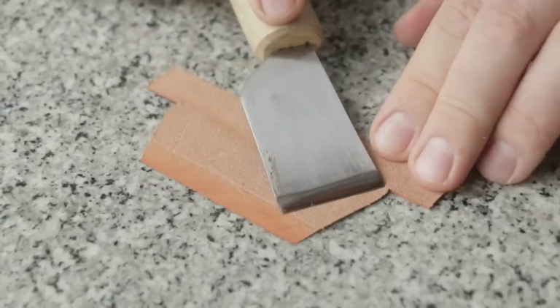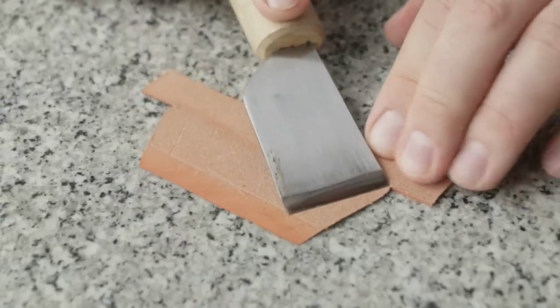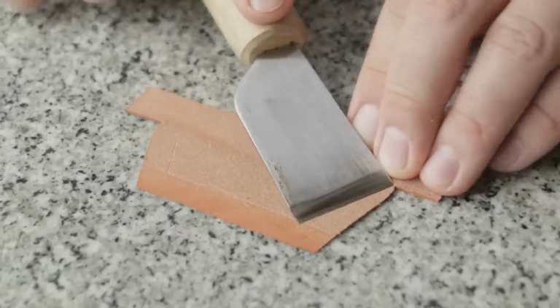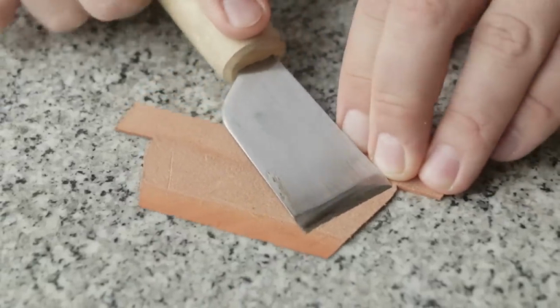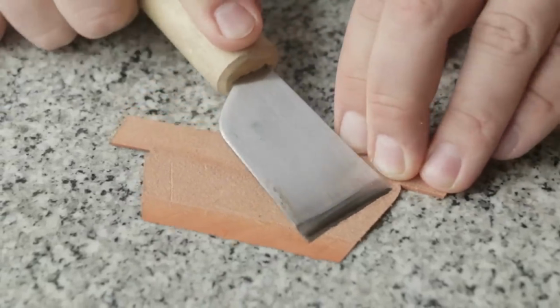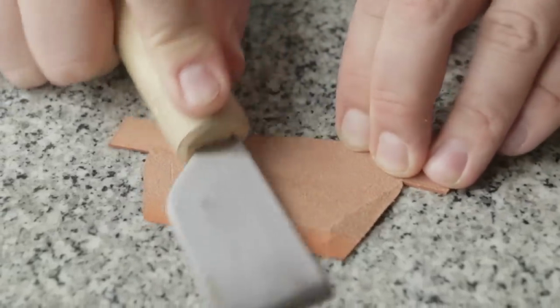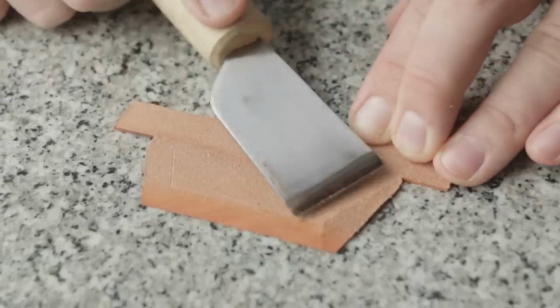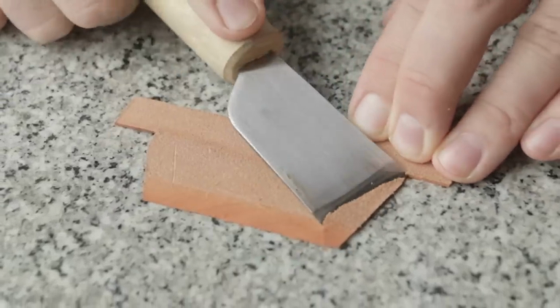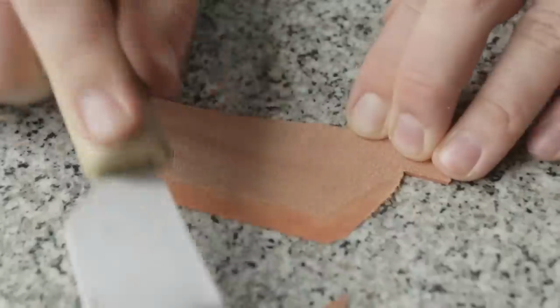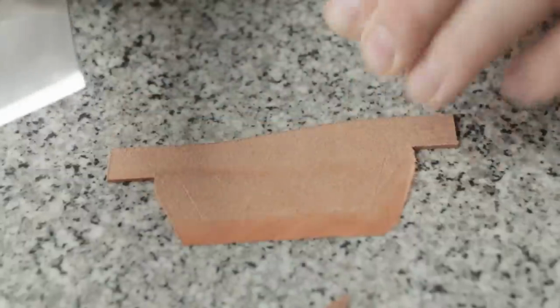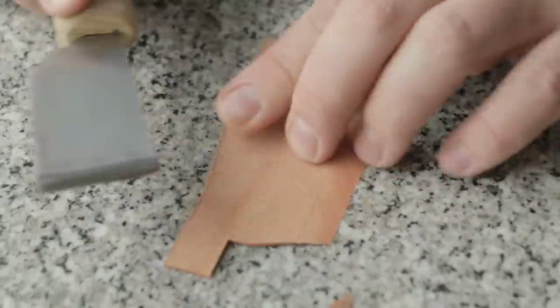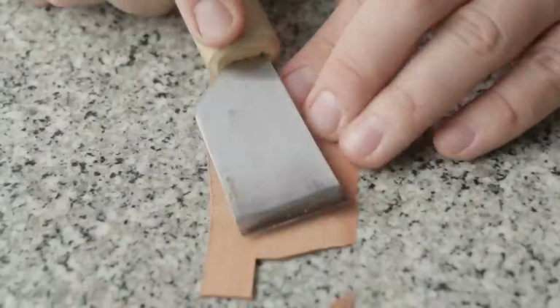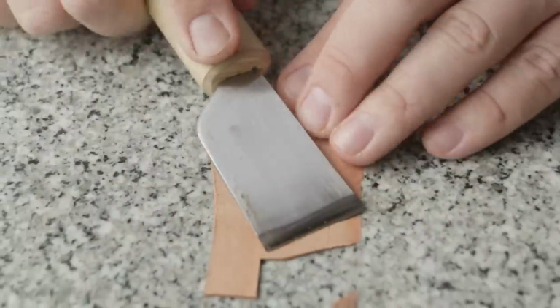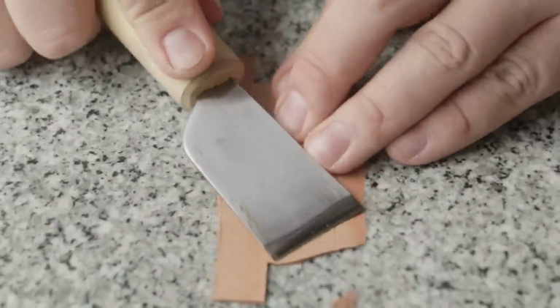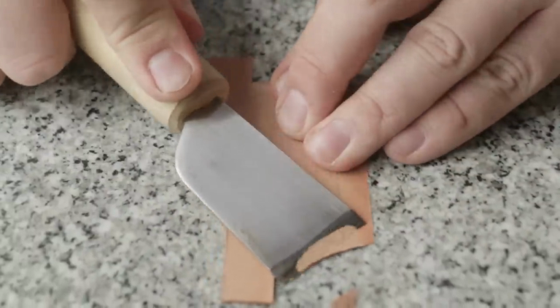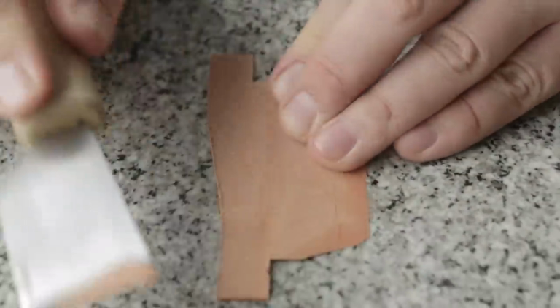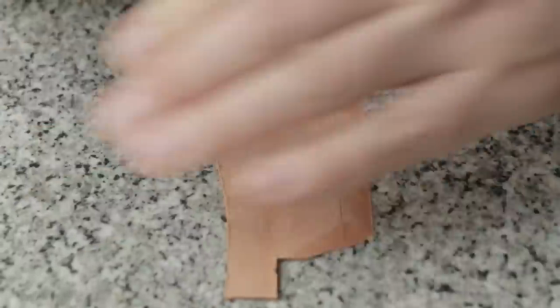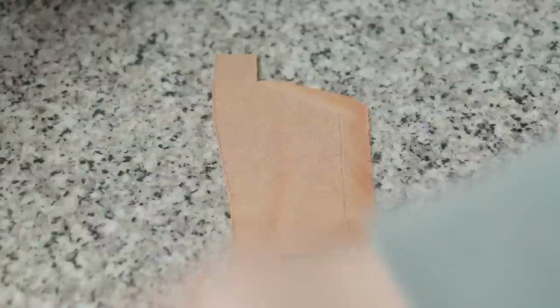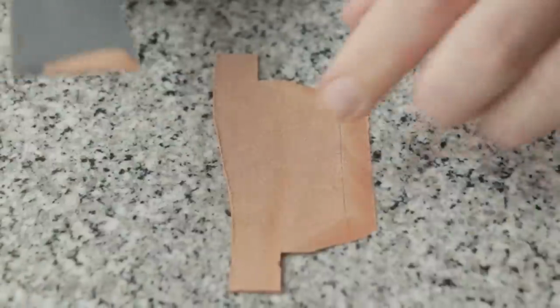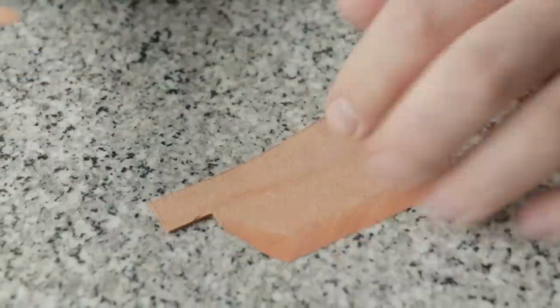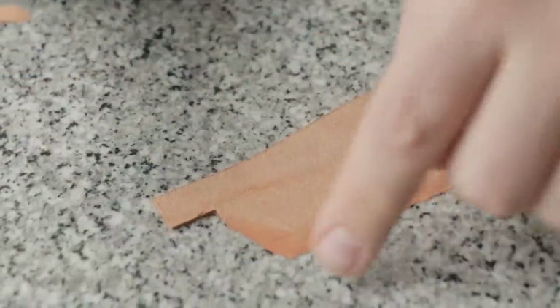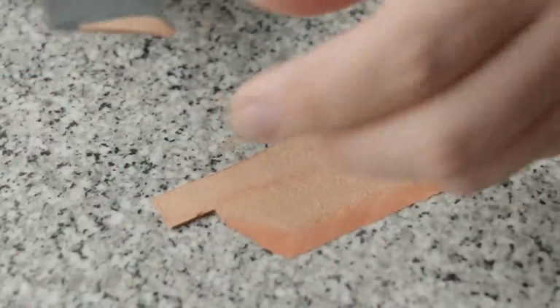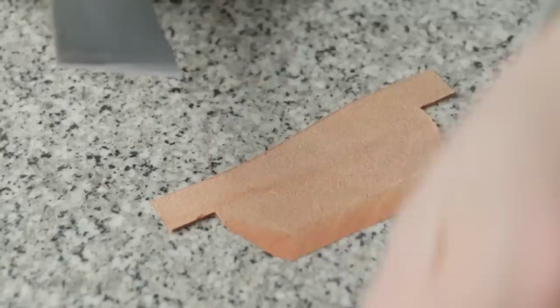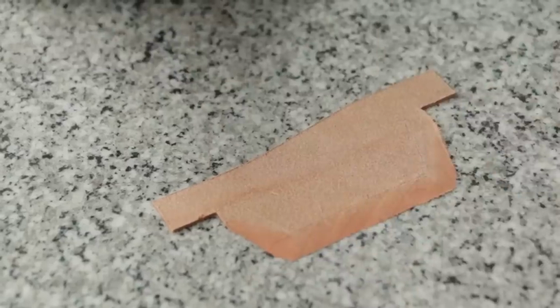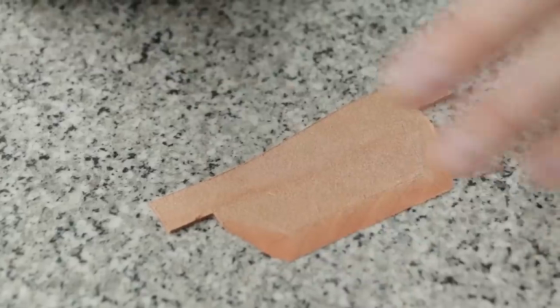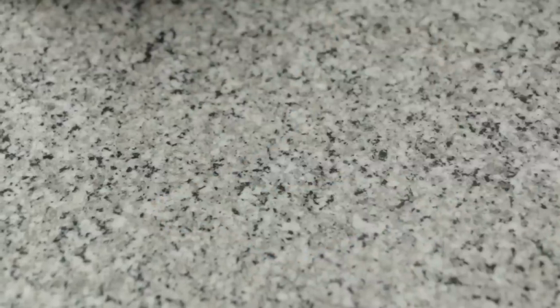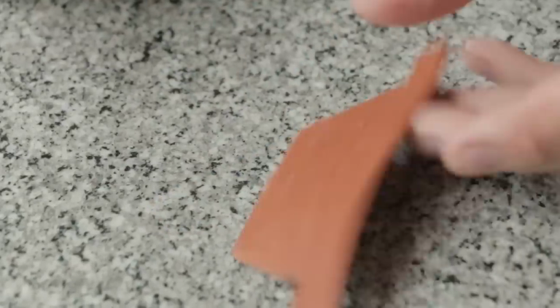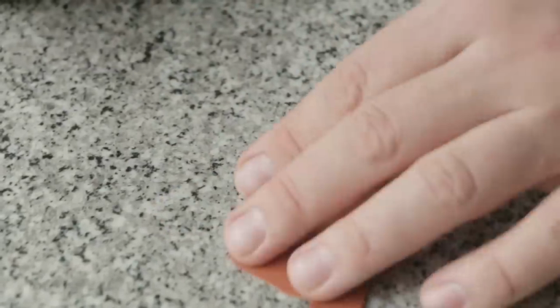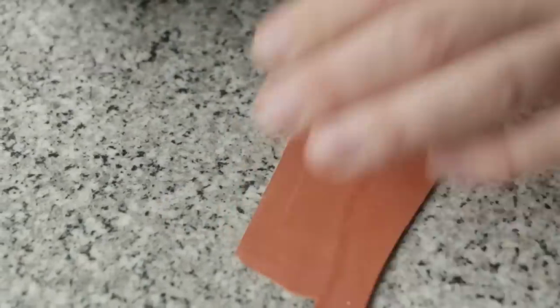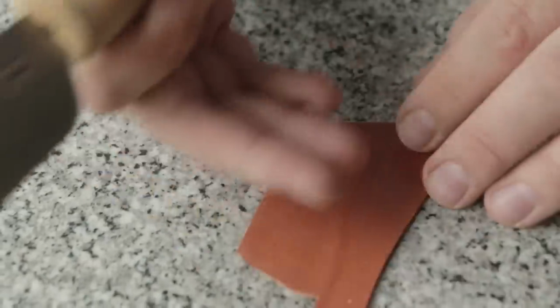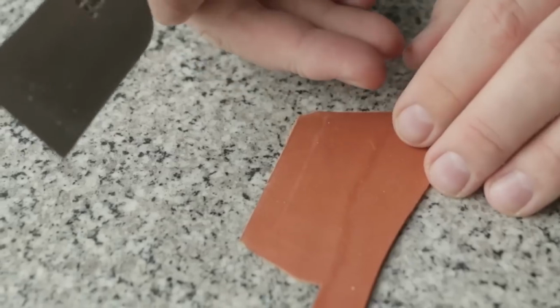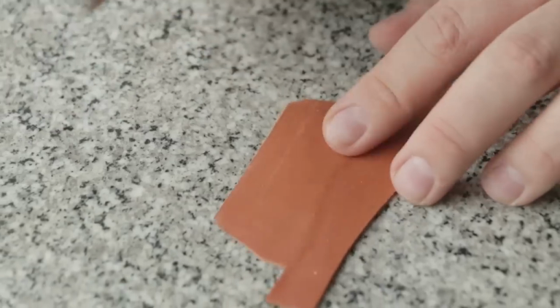You have to be careful with this. I usually just freehand it. And if you take off a little bit of the edge, you ideally don't want to do that, but it's okay because you're going to have another pocket over it.